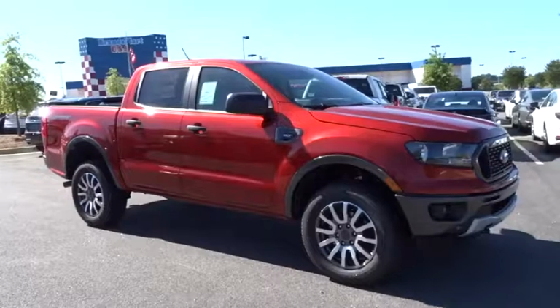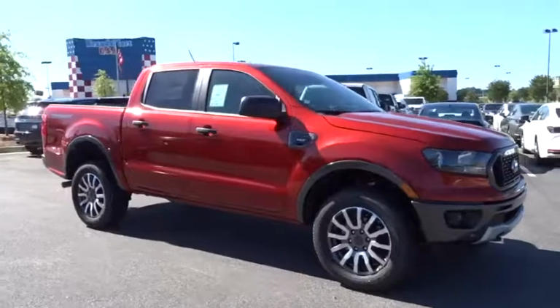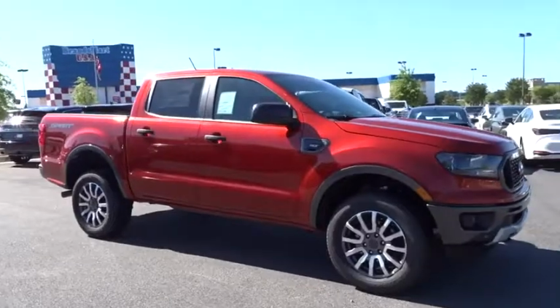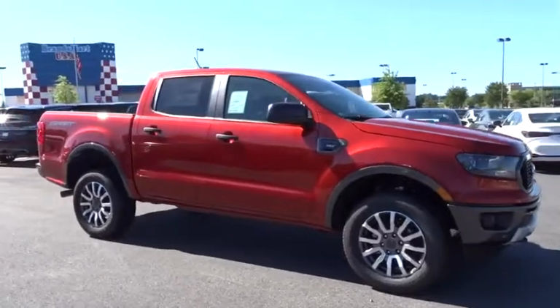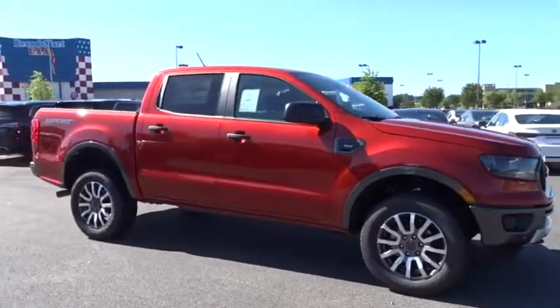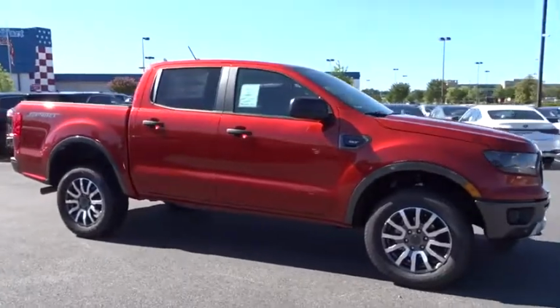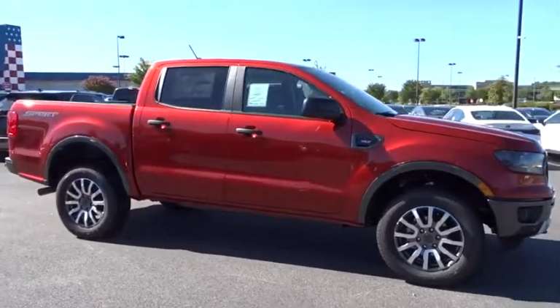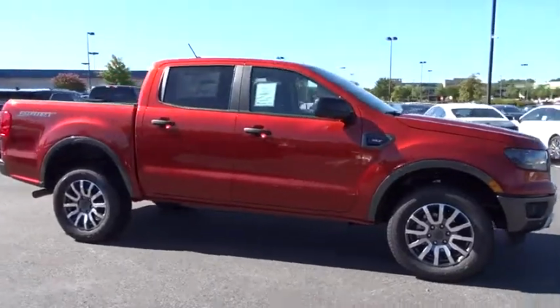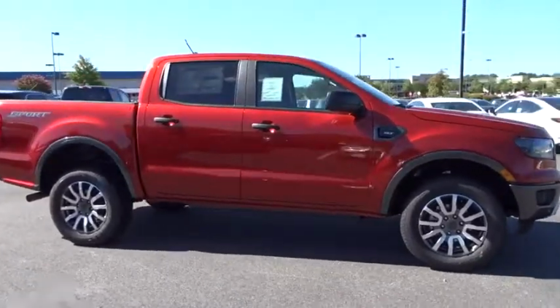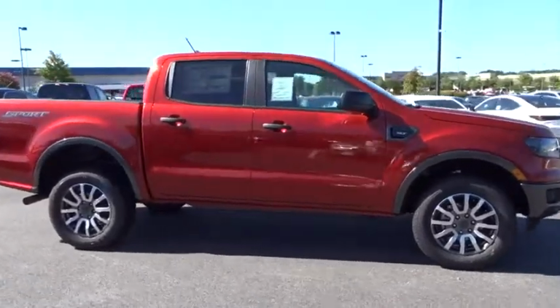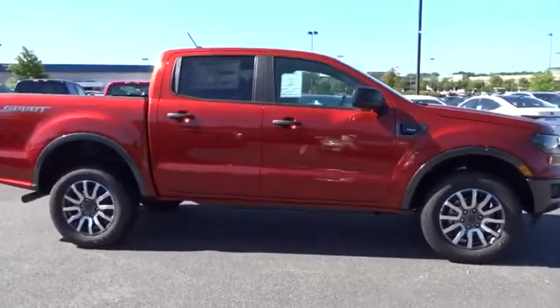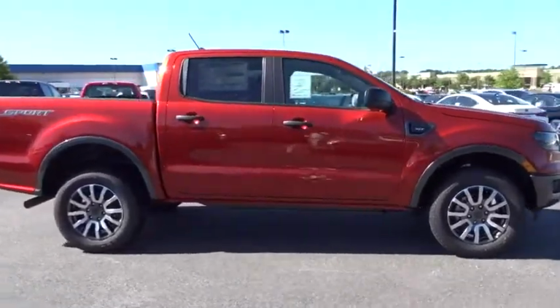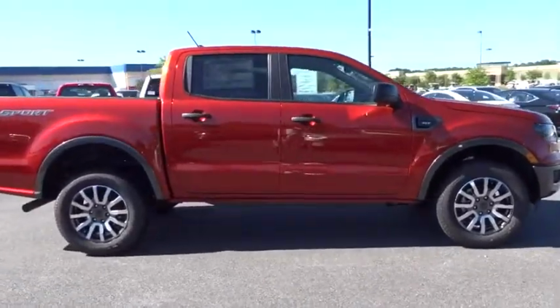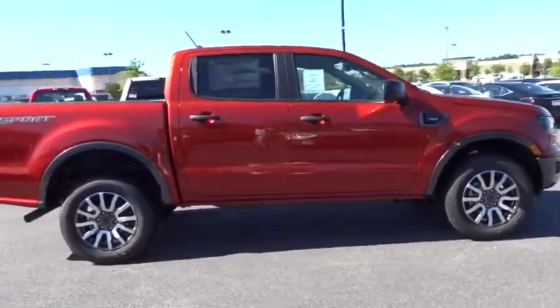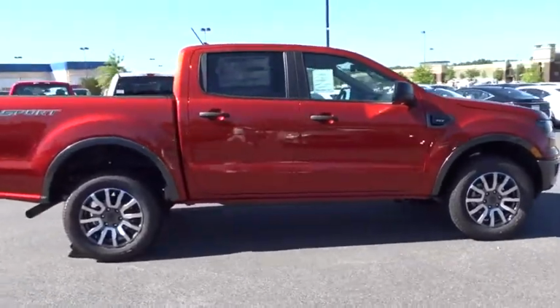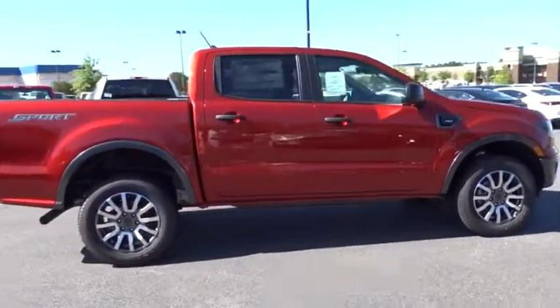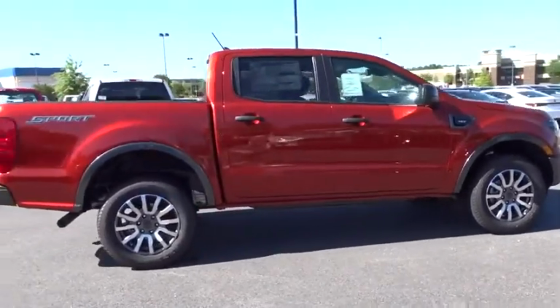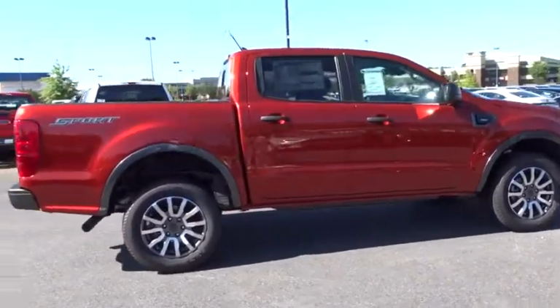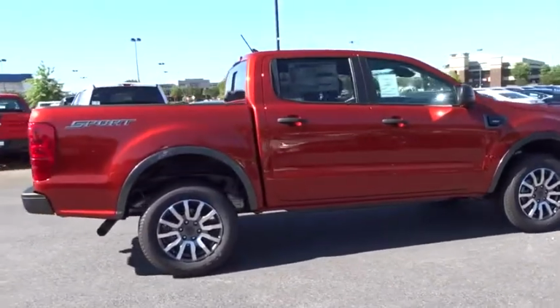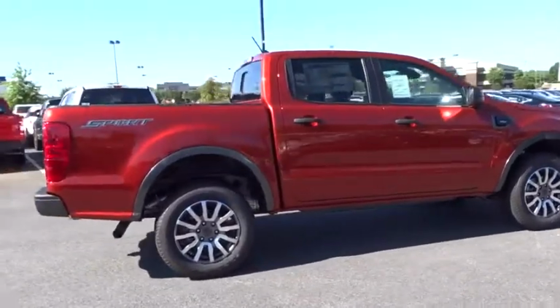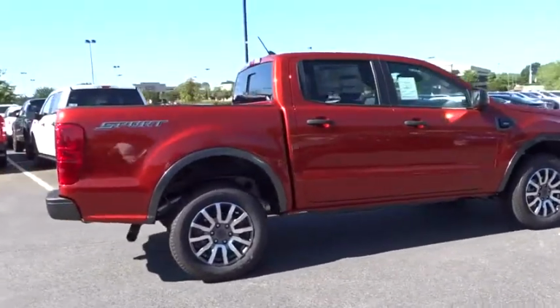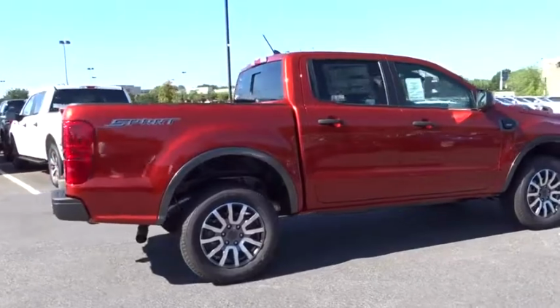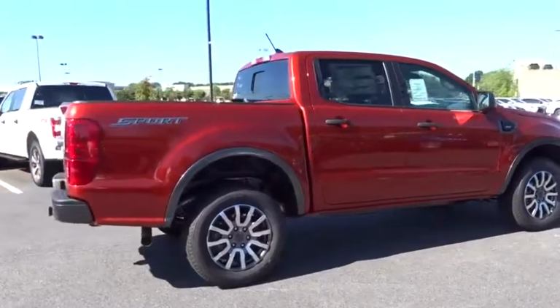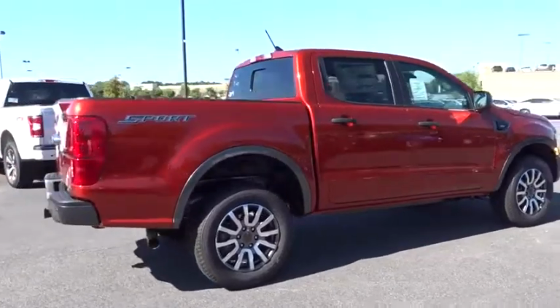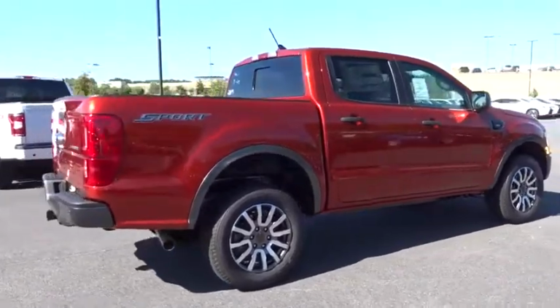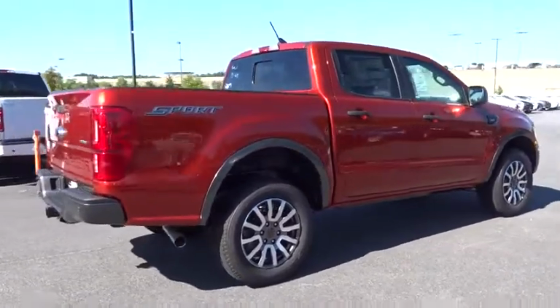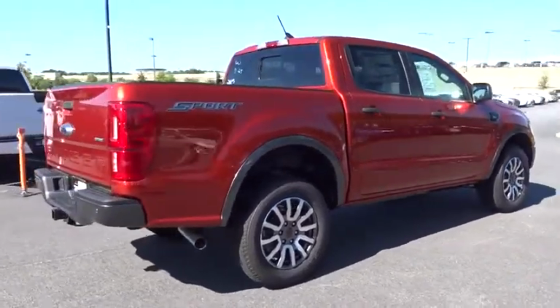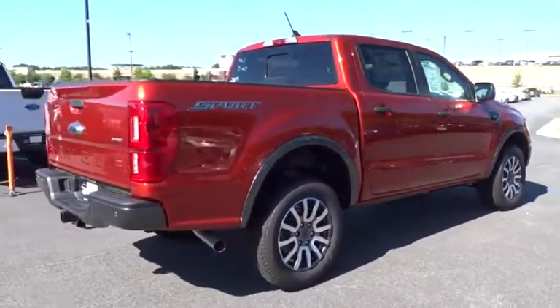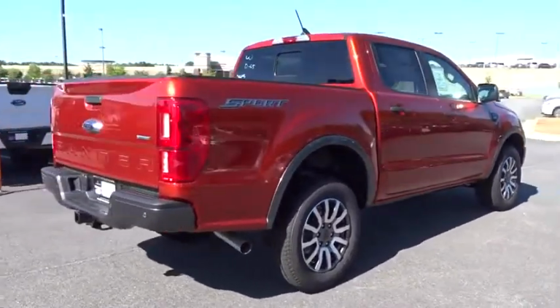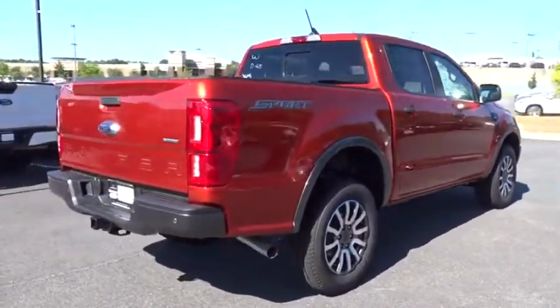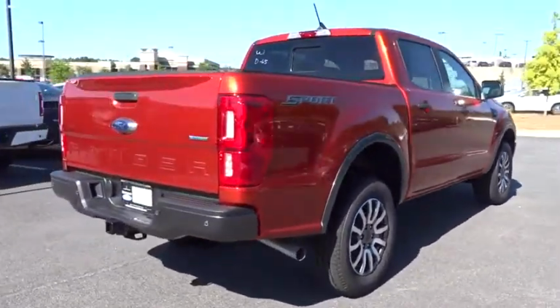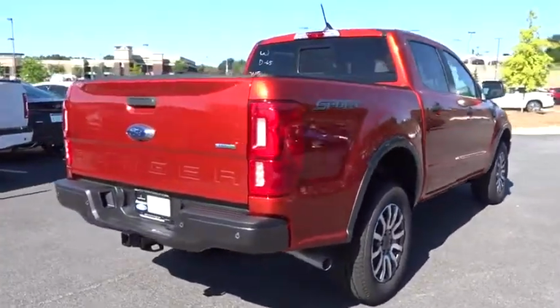2019 Ford Ranger. Tough inside and out, Ranger proves its mettle. Here are some of this vehicle's great options.